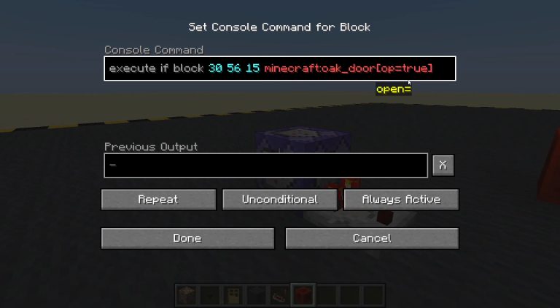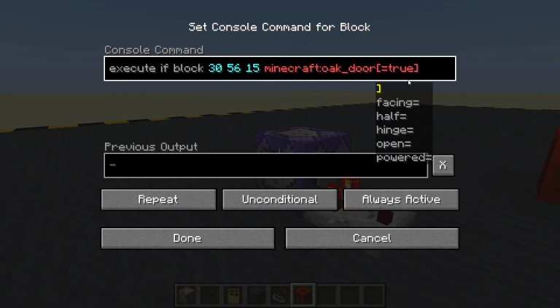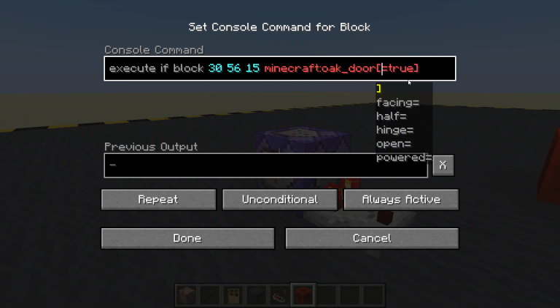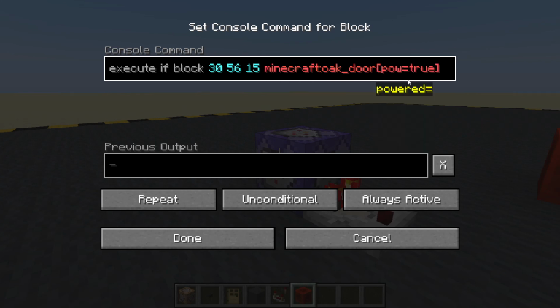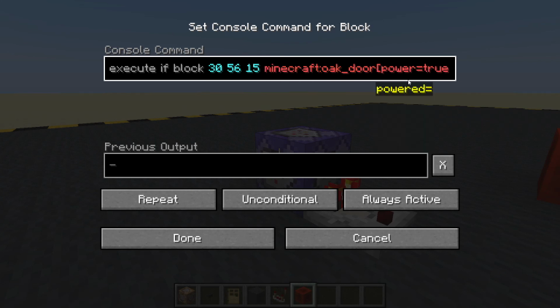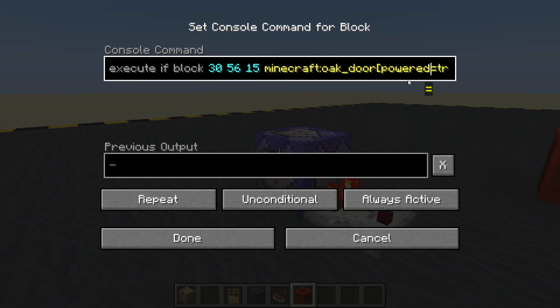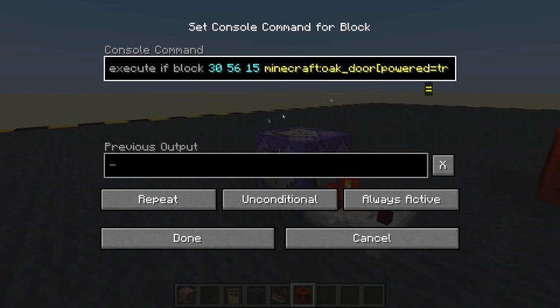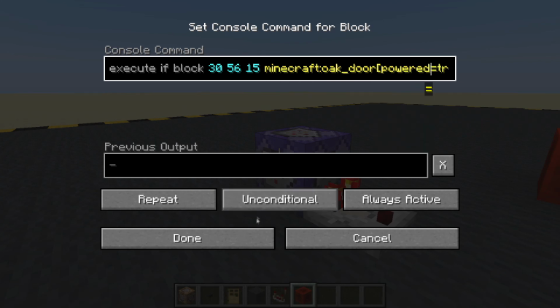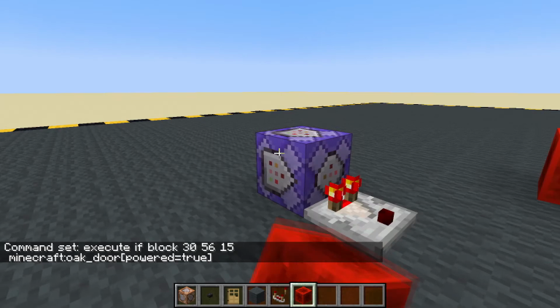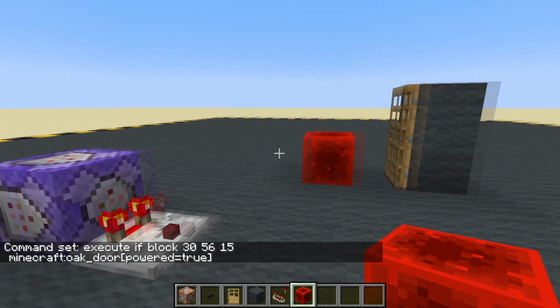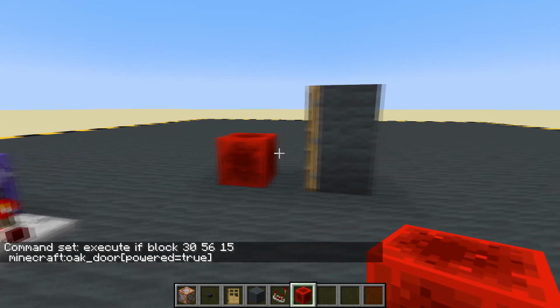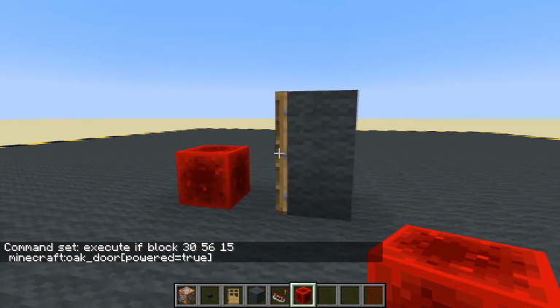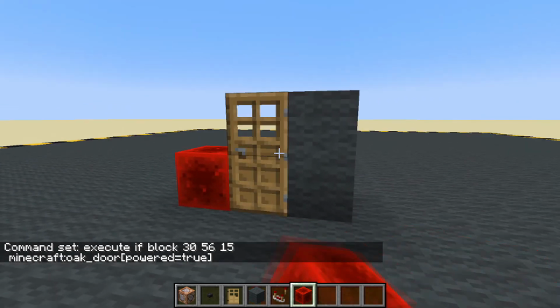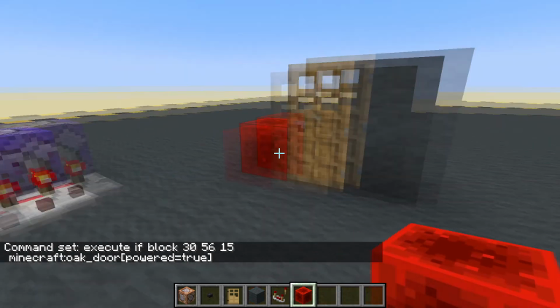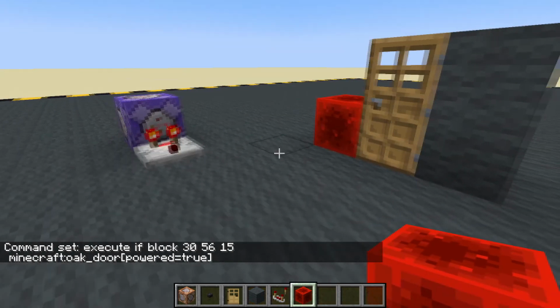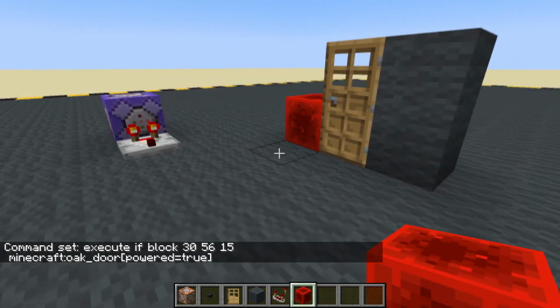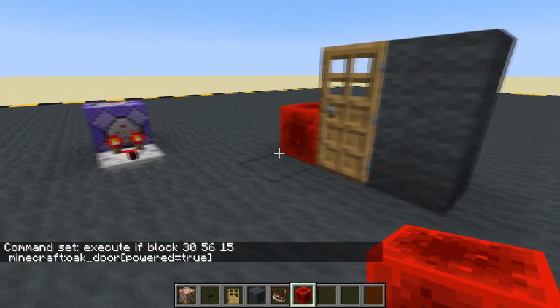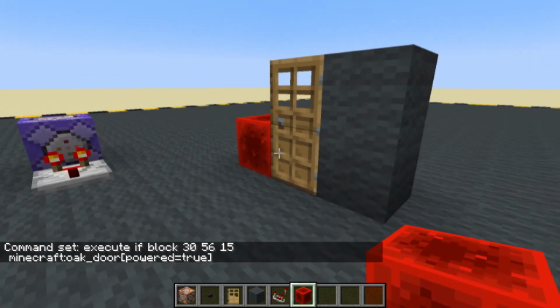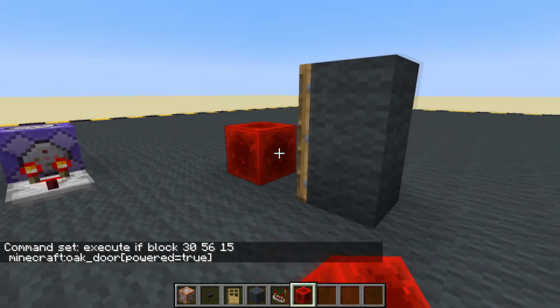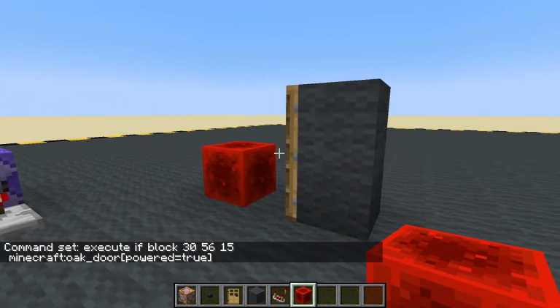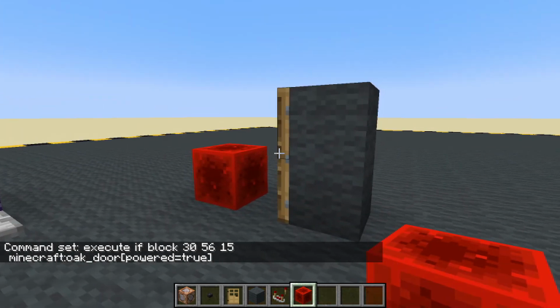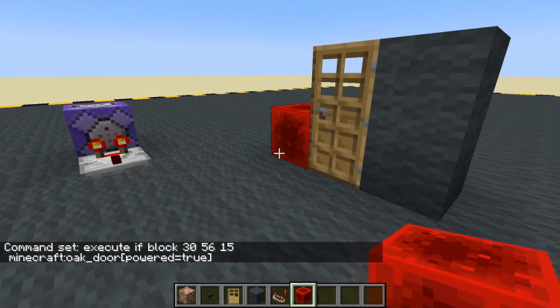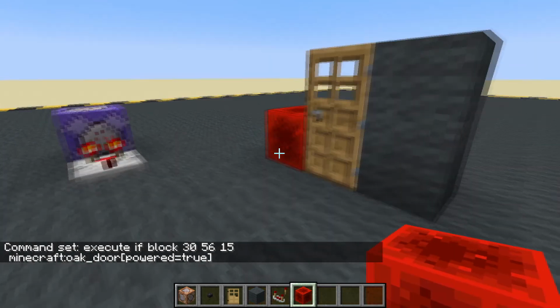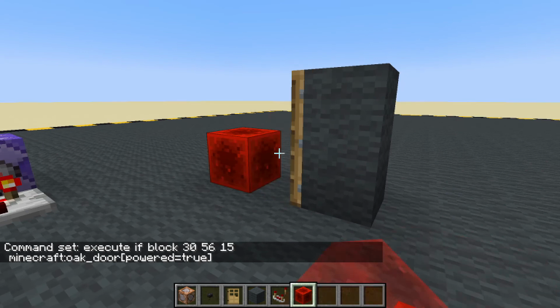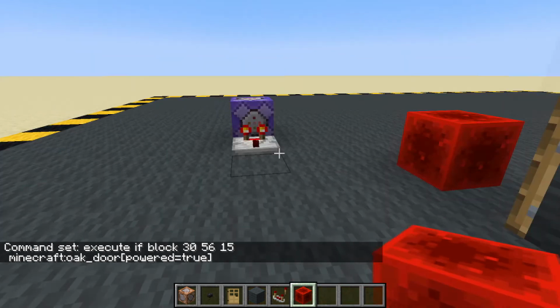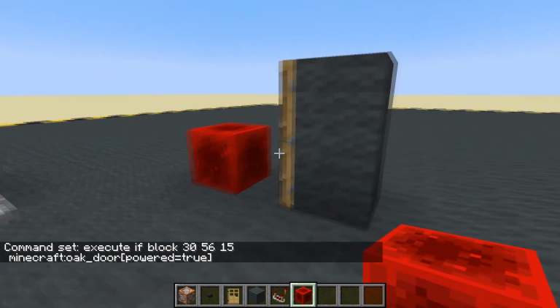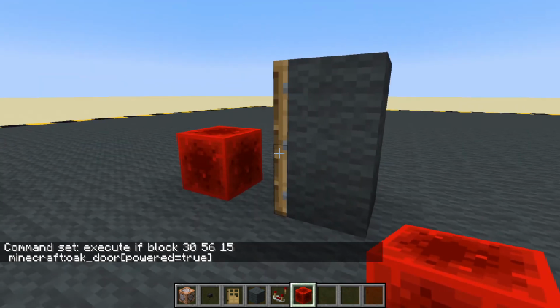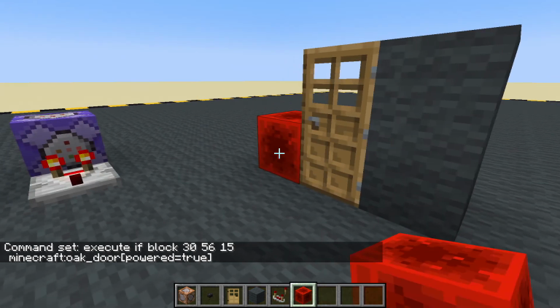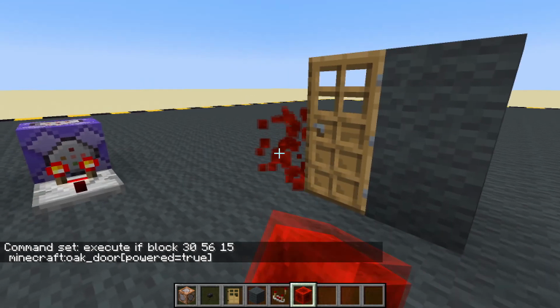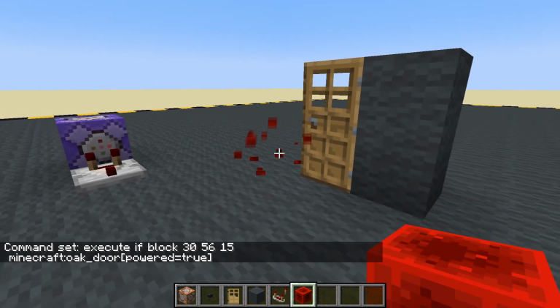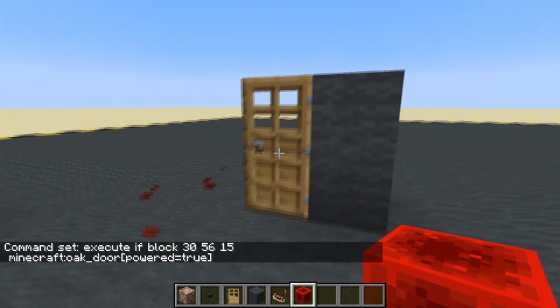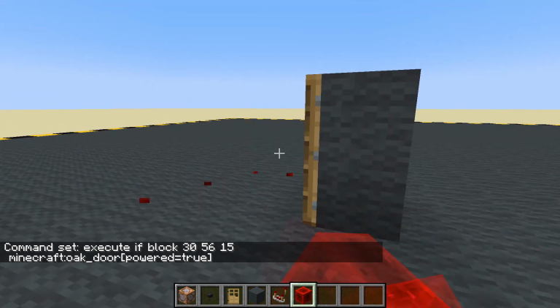So here we could check open=true, or we could check powered=true. Now it is powered - I'm shutting it myself but it's still powered. When we get rid of that, there we go.